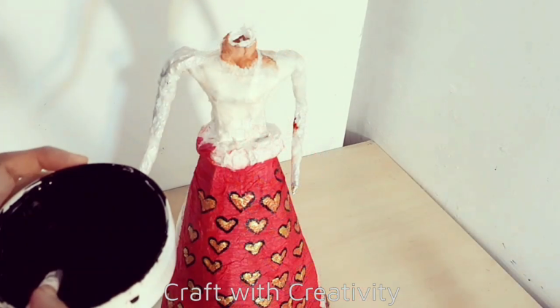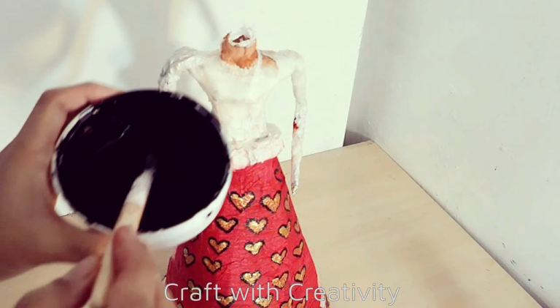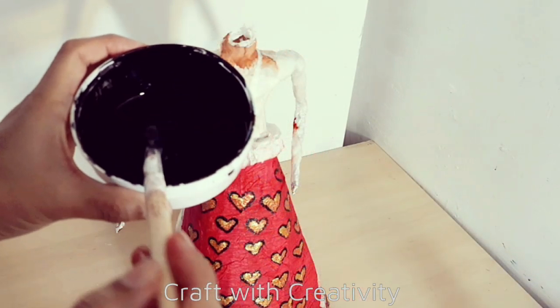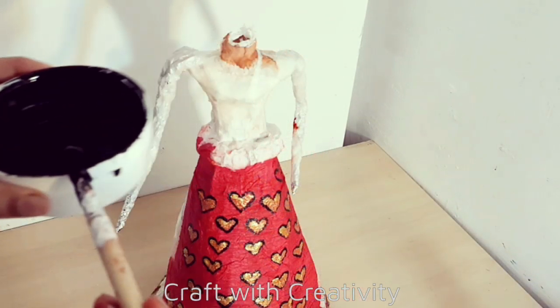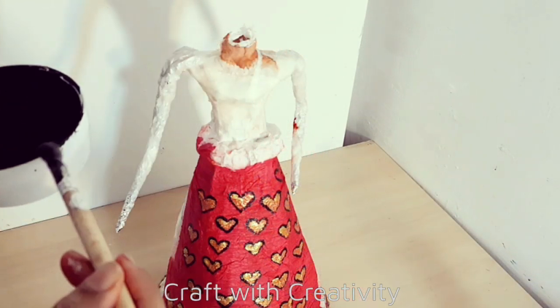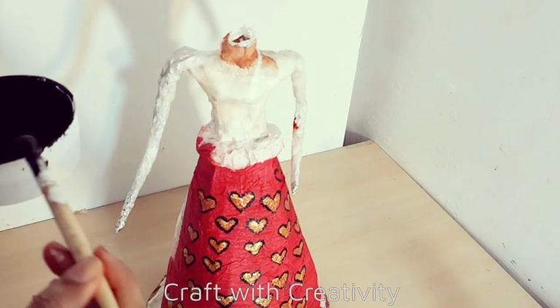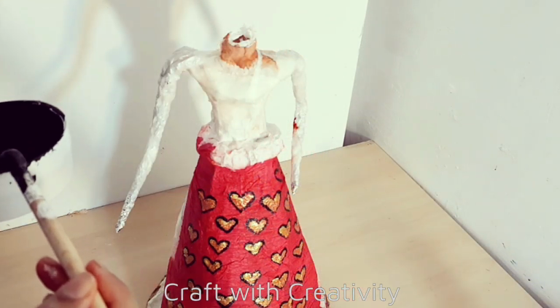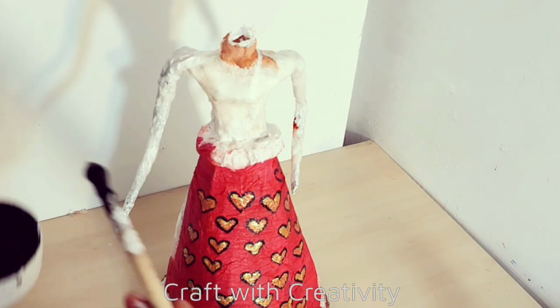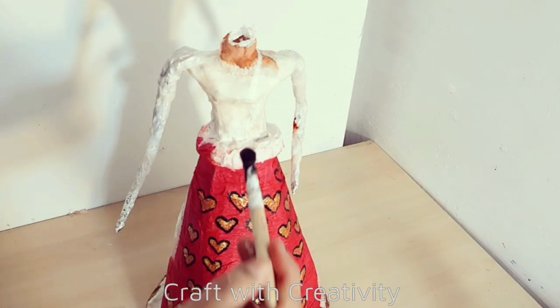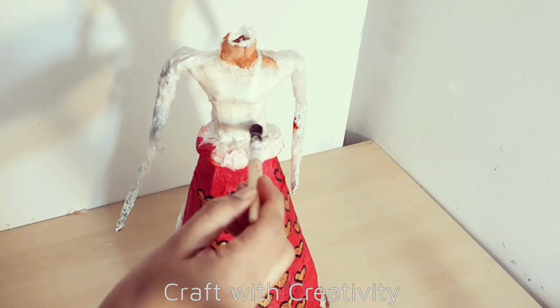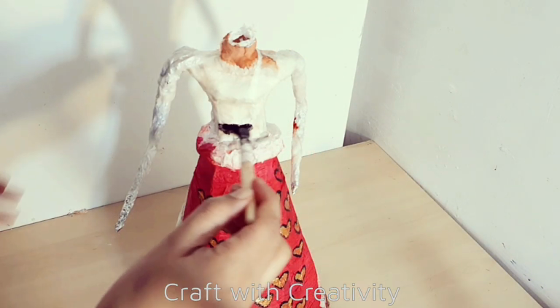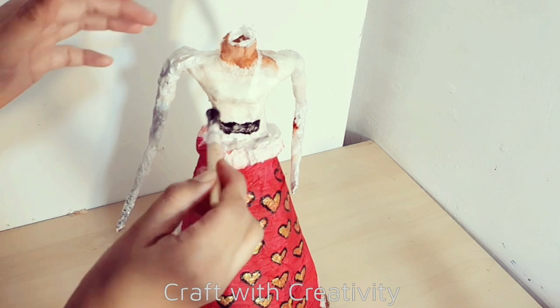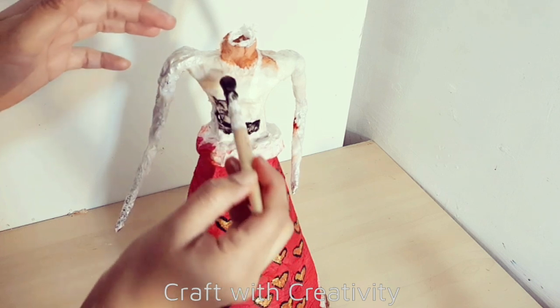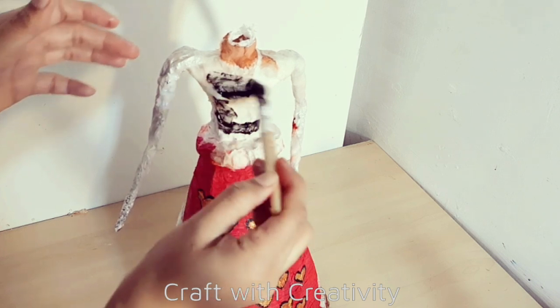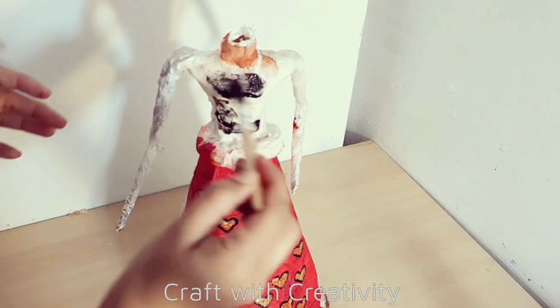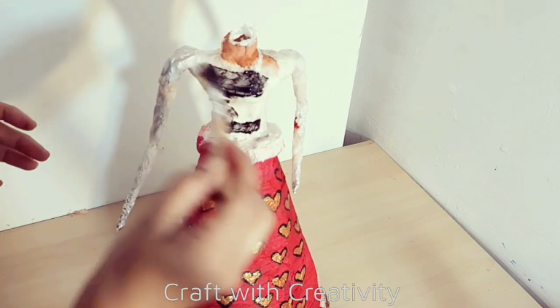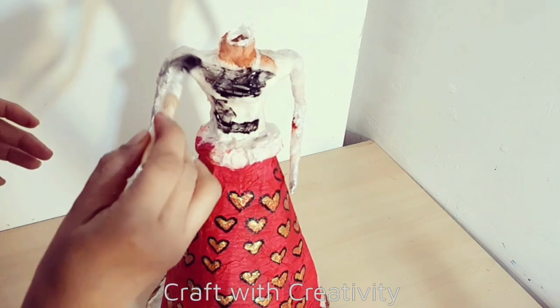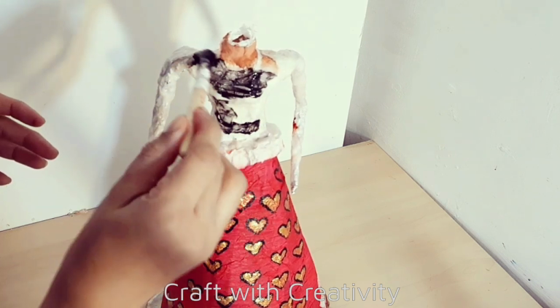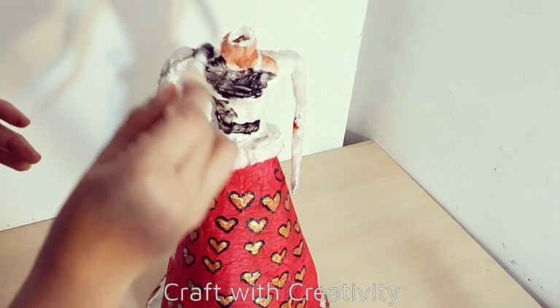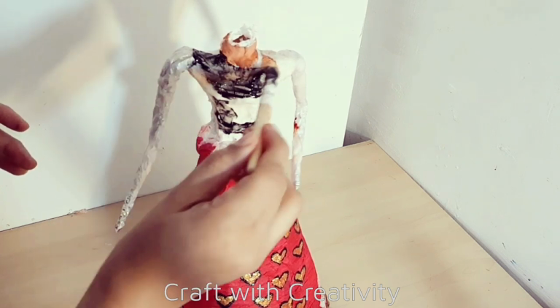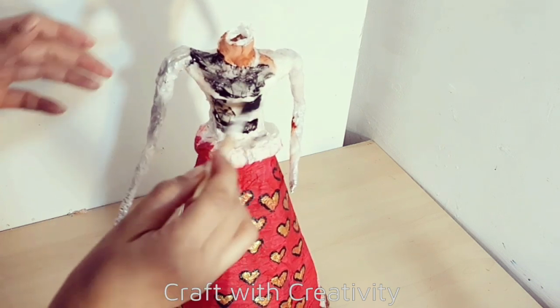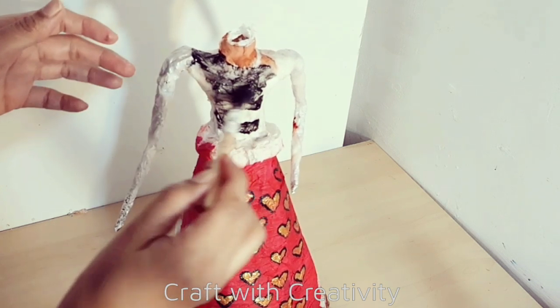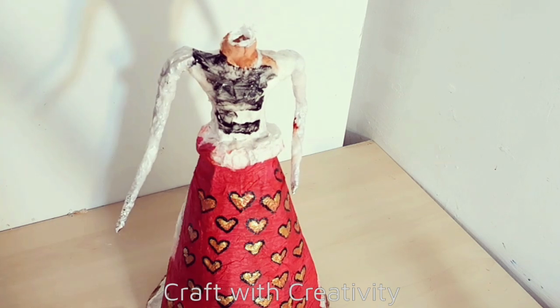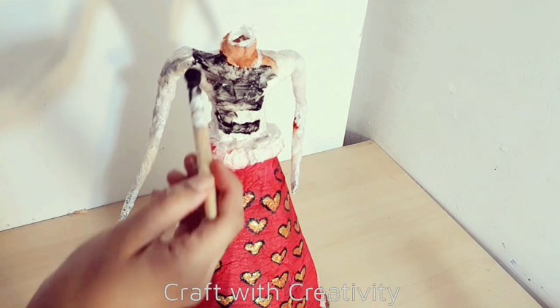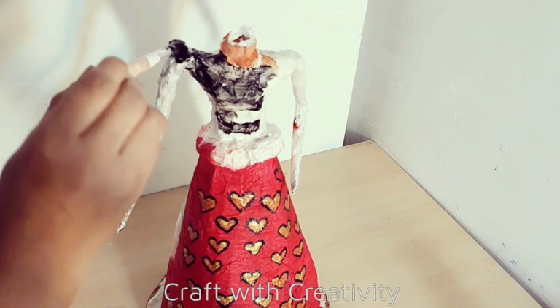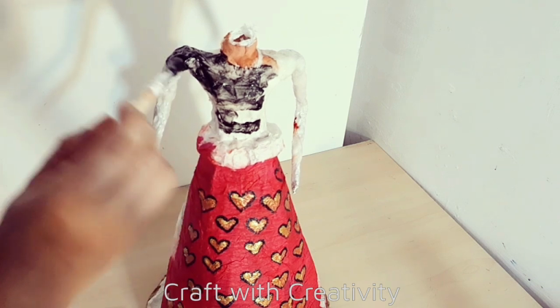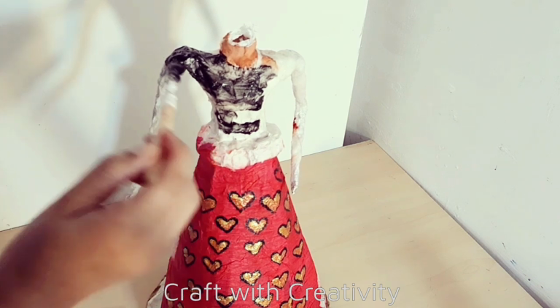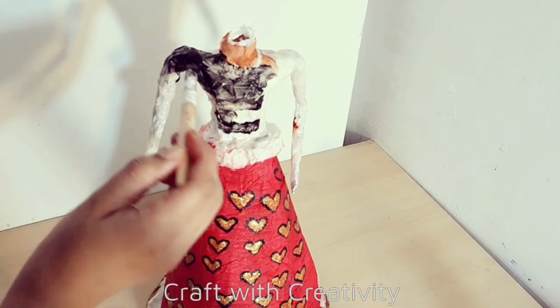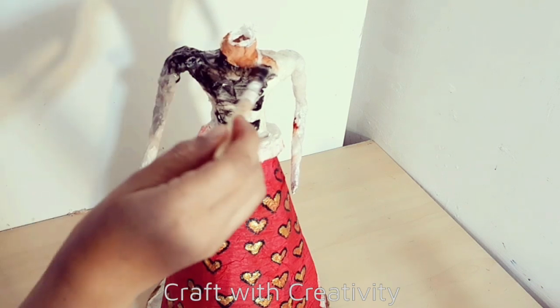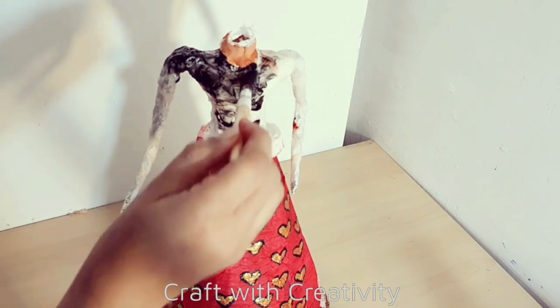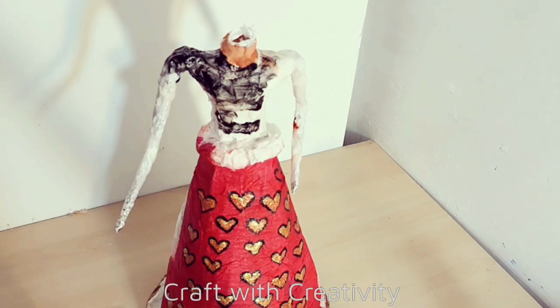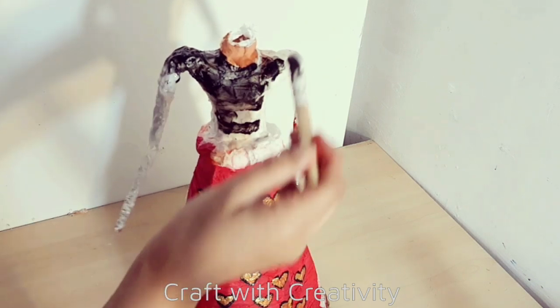Here I will cover her body and half of her arms - the shoulder side - with the black acrylic paint, because I need to use the black lace fabric on top of this, so I have to cover the white part.